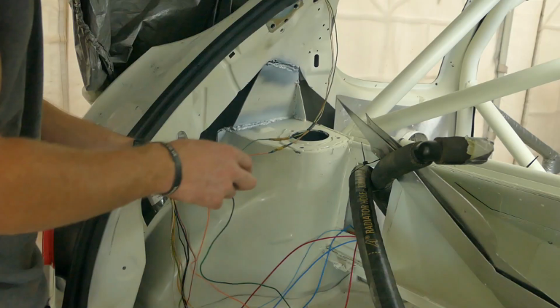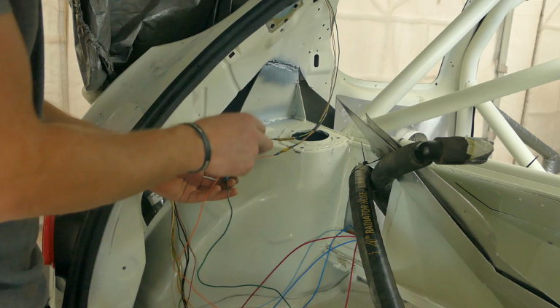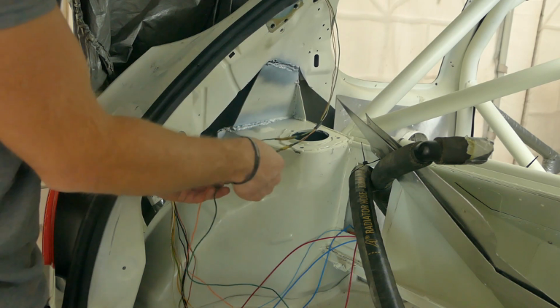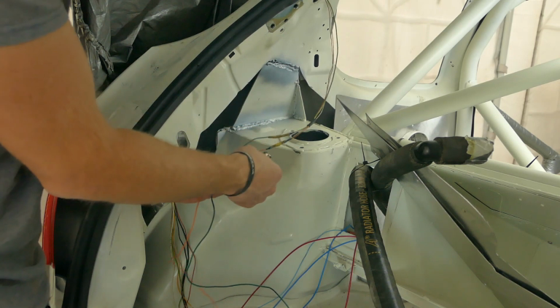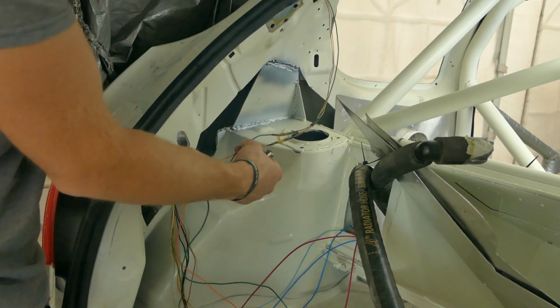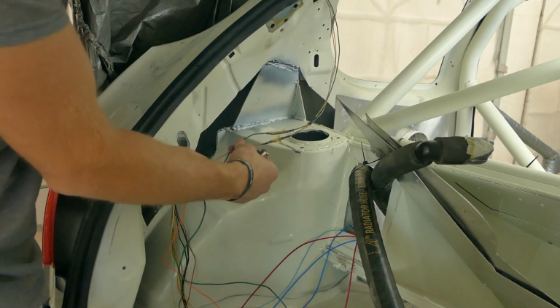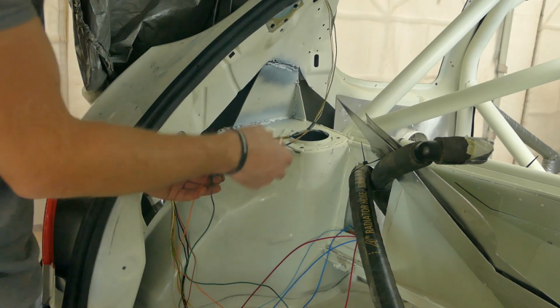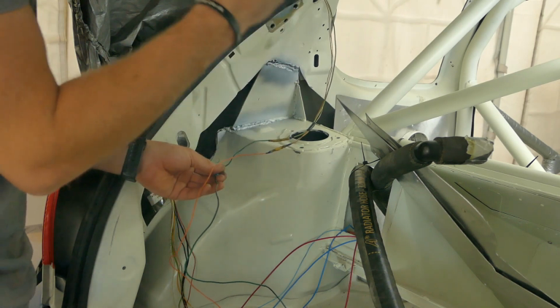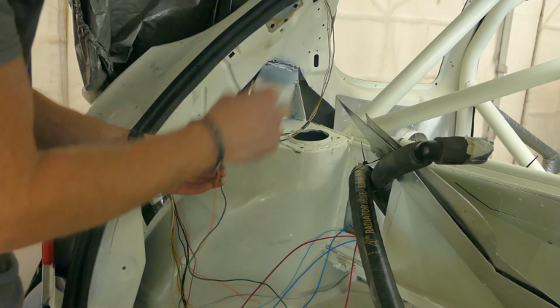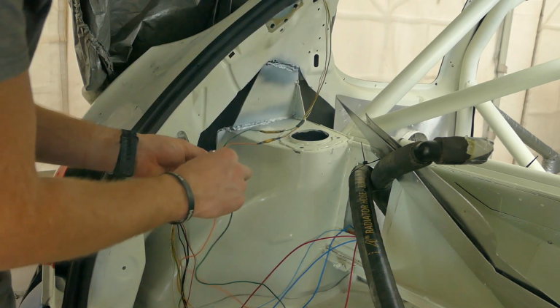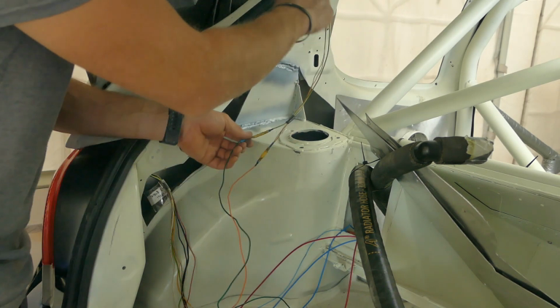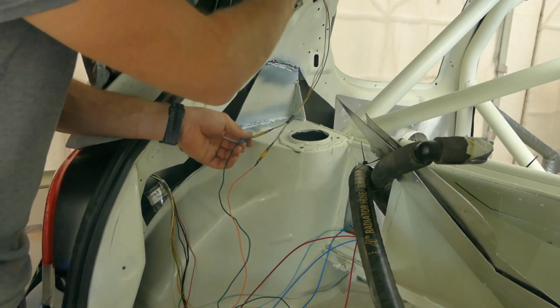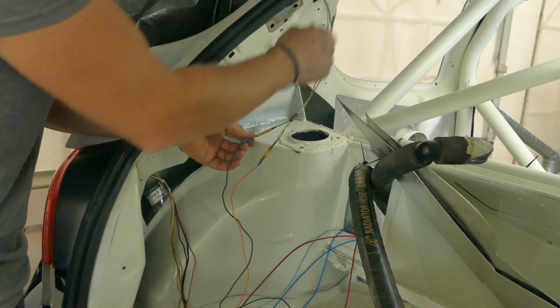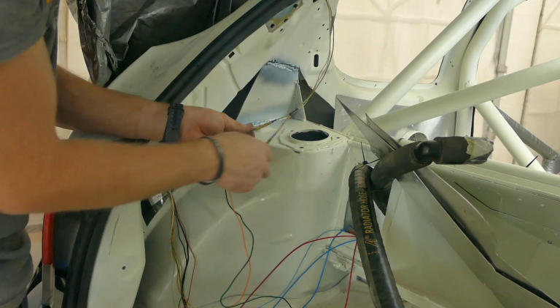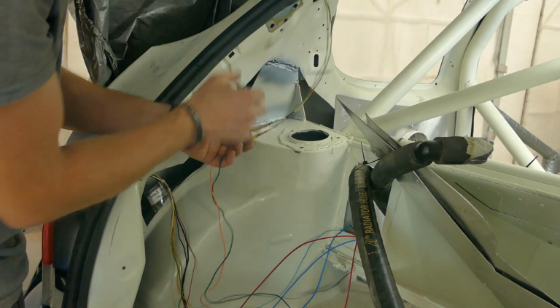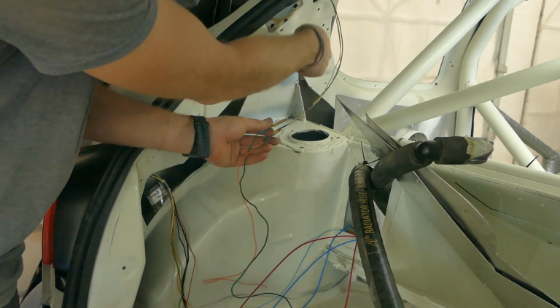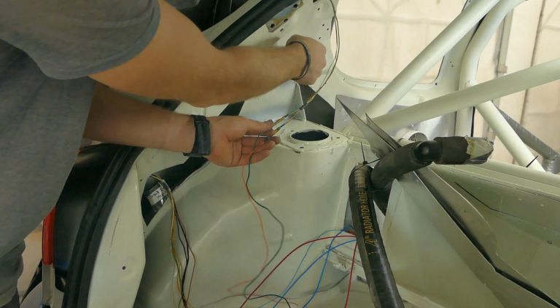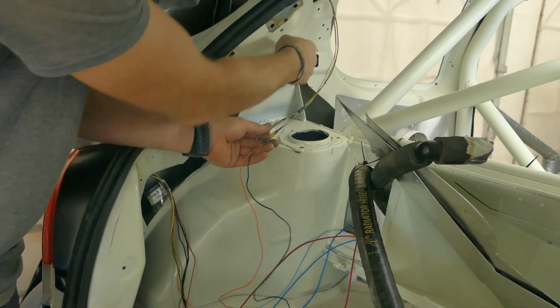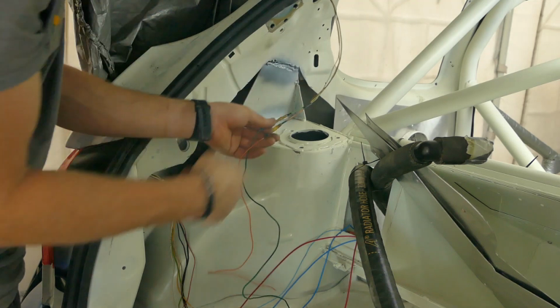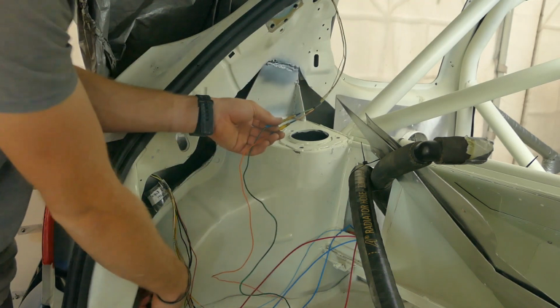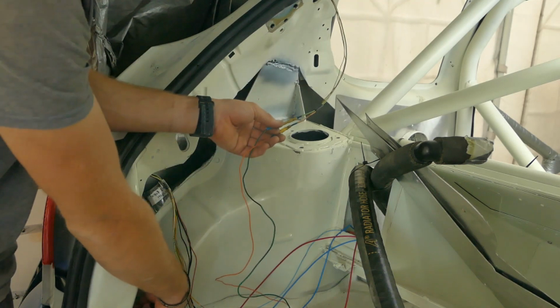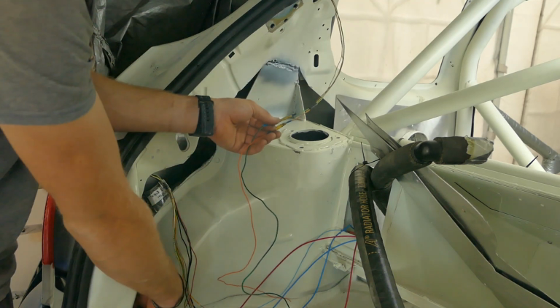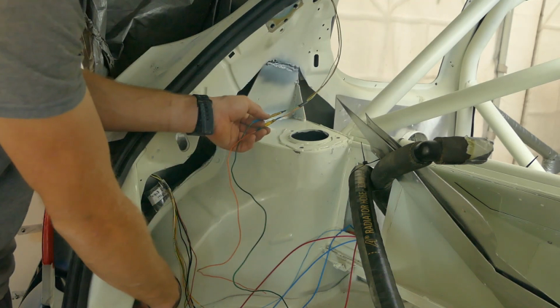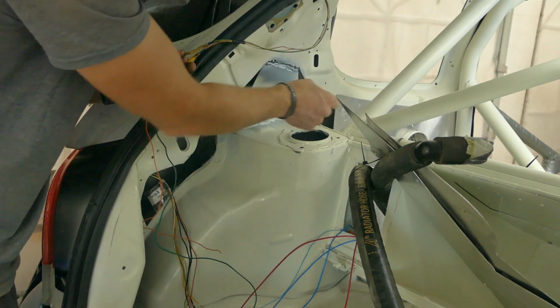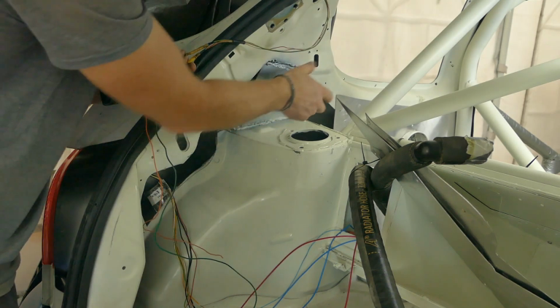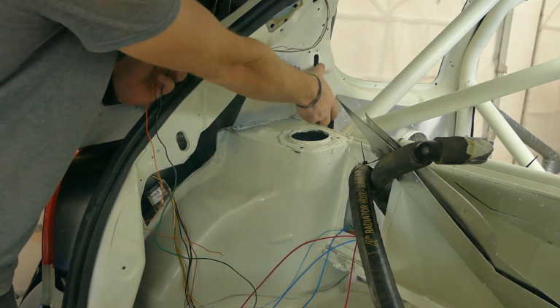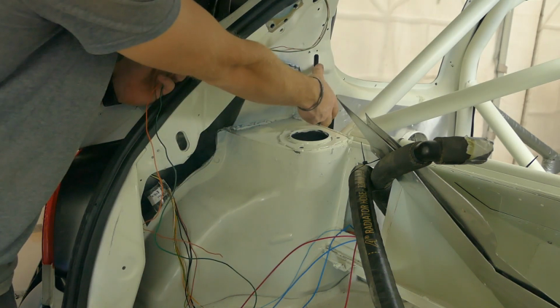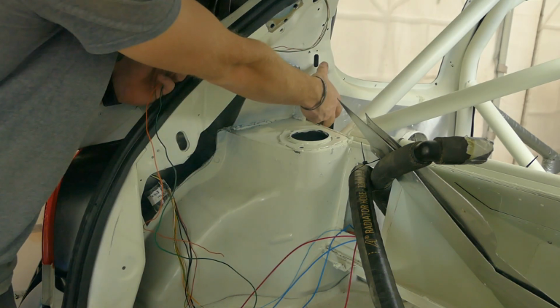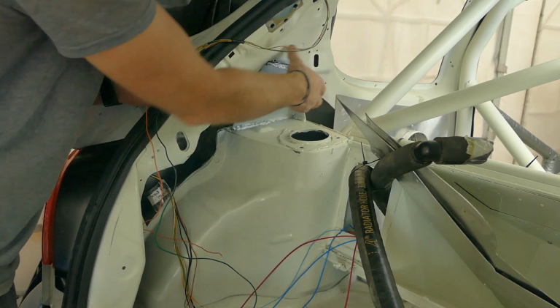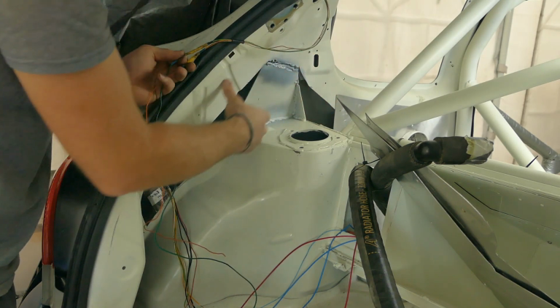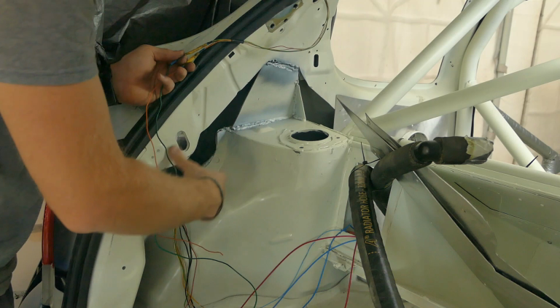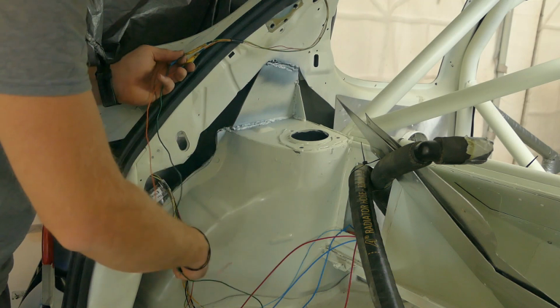I've just extended the earth and the power that go to the number plate bulbs. This means I can wrap them in some tape and thread it down into the chassis, then it'll come out in the corner which will be nice and out of the way when the panel goes in this area.